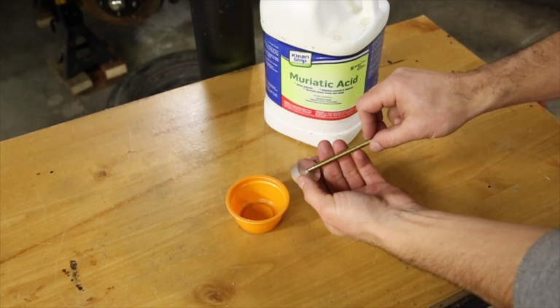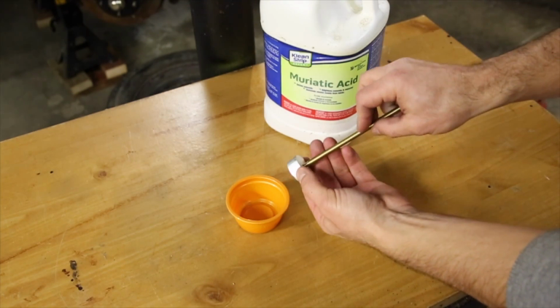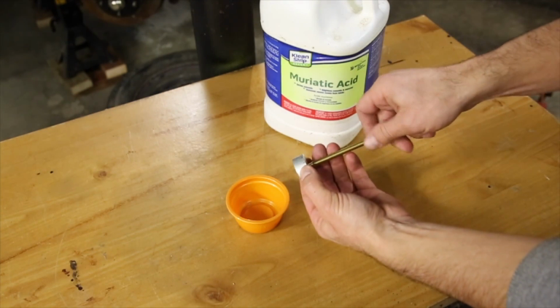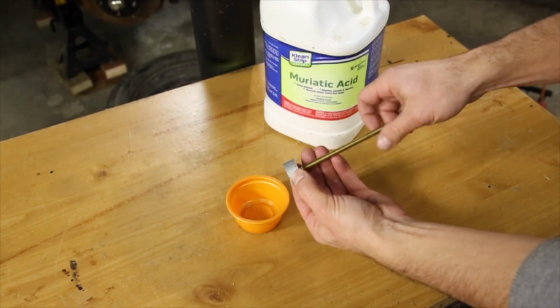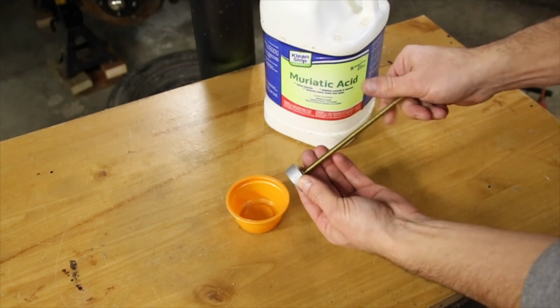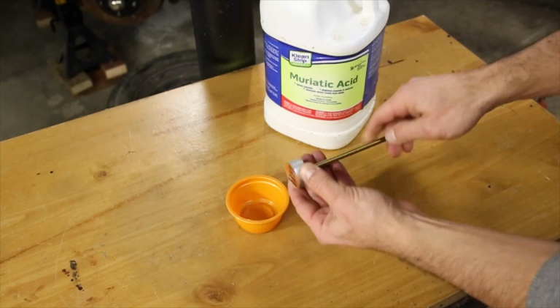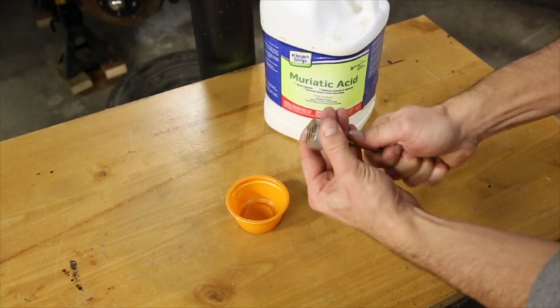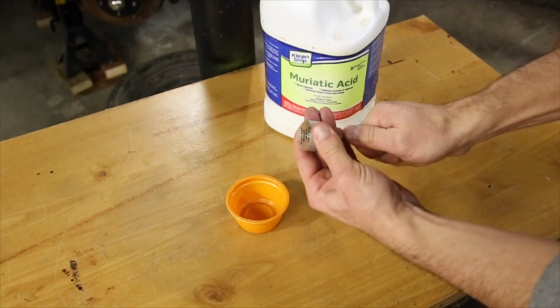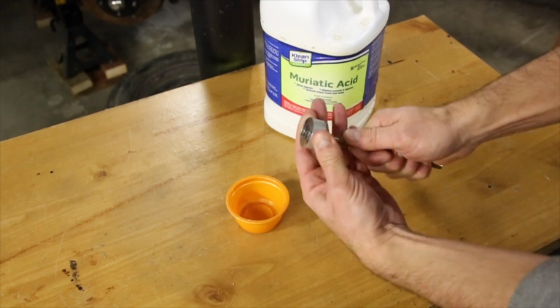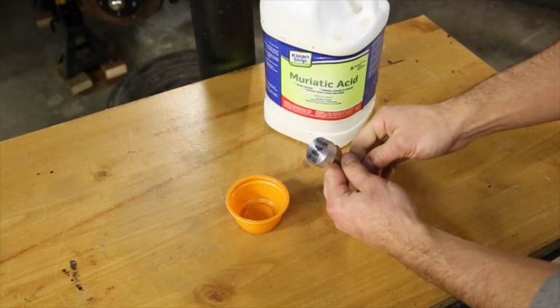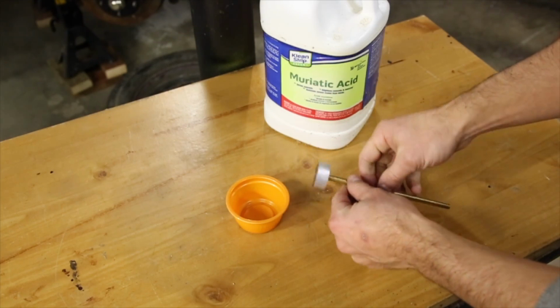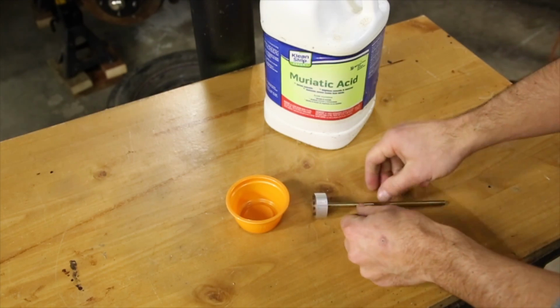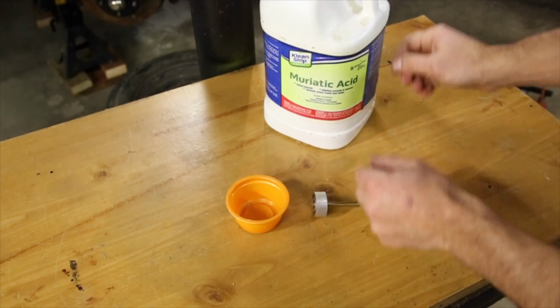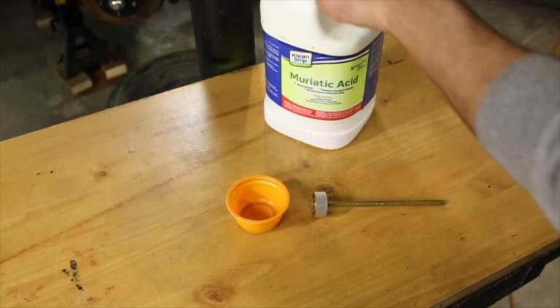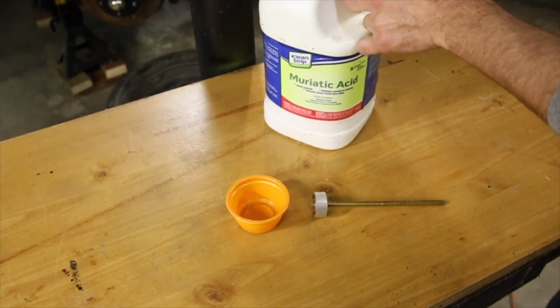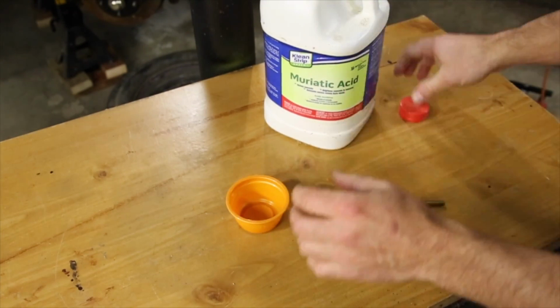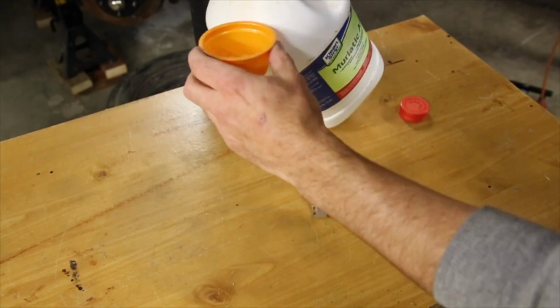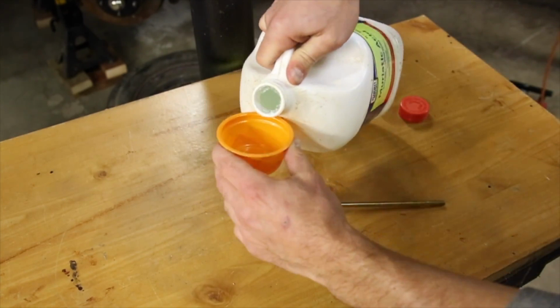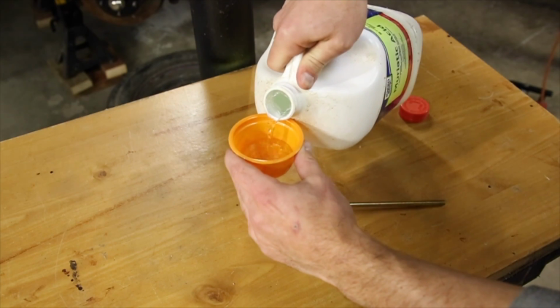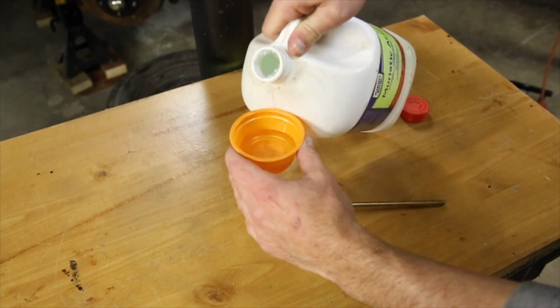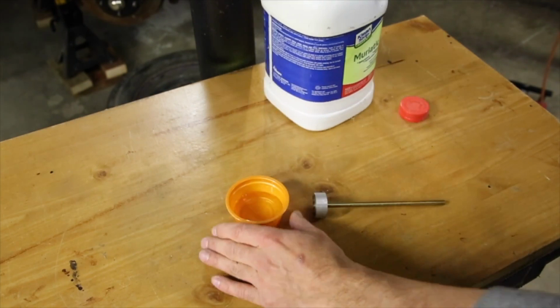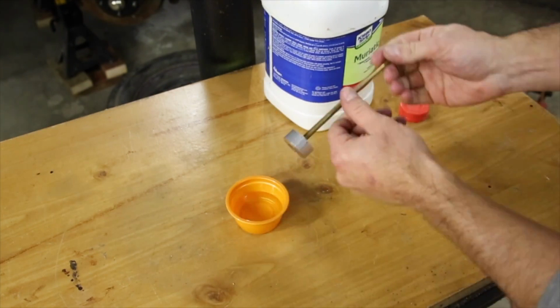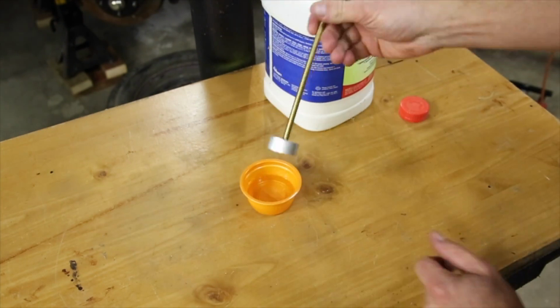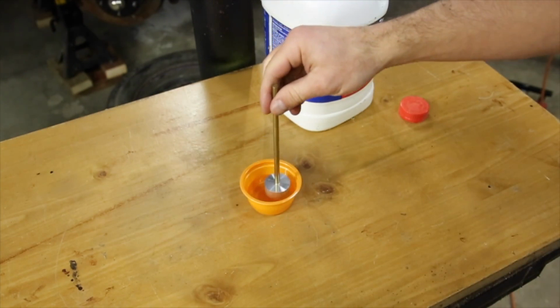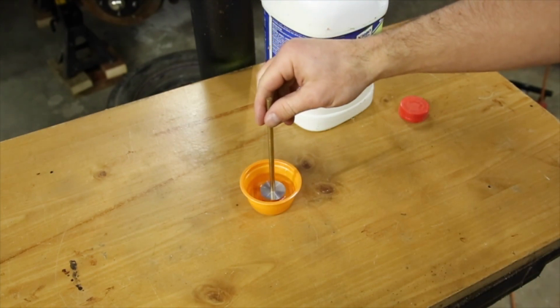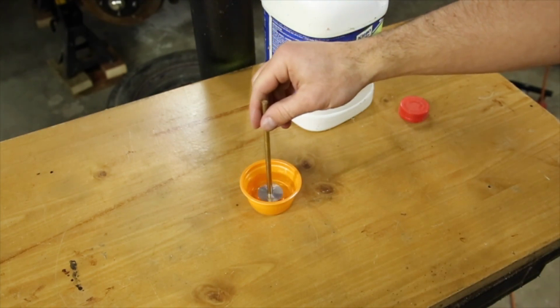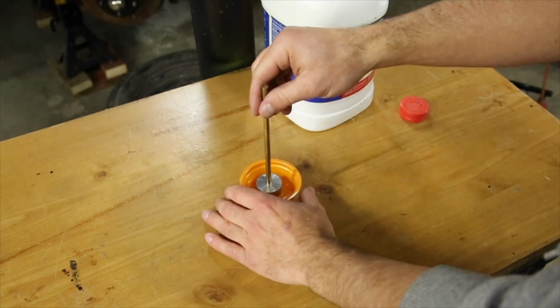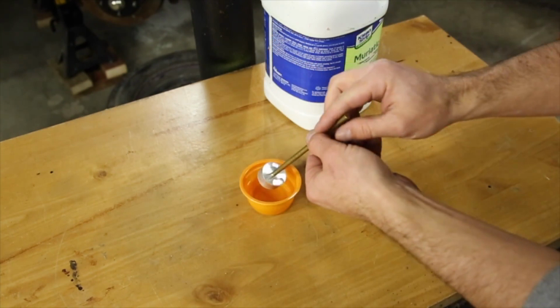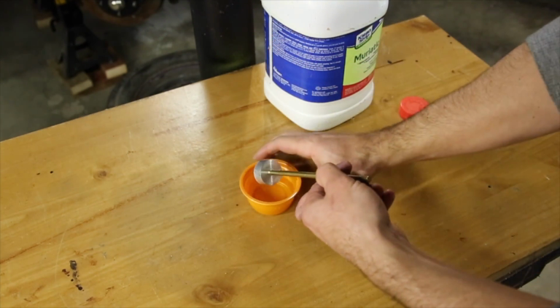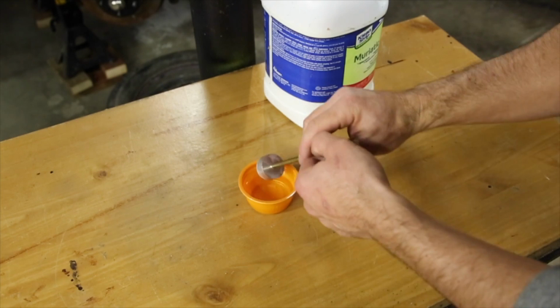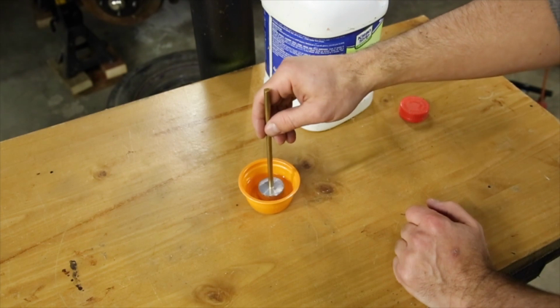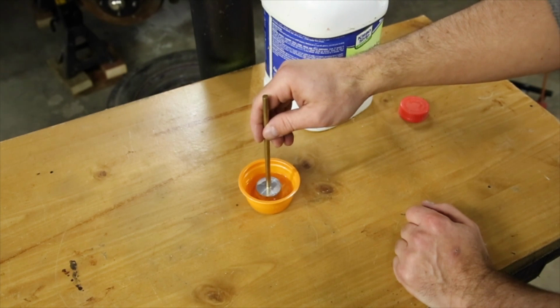This next part has to be done carefully in a well ventilated area. I'll be submerging the aluminum part of the brand in a small container of muratic acid, which is effectively dirty hydrochloric acid — pretty gnarly stuff to spill or touch, so make sure the container is acid proof.